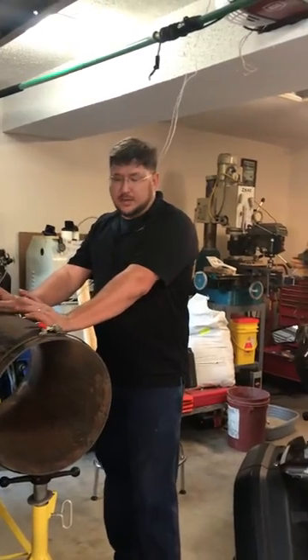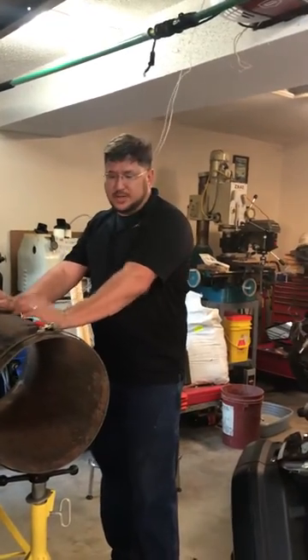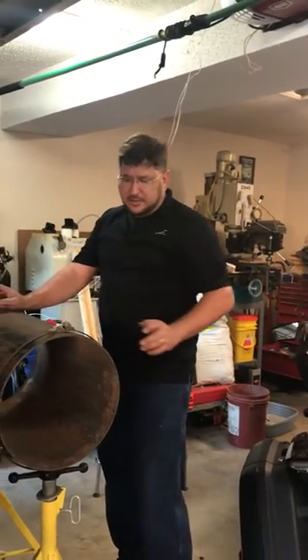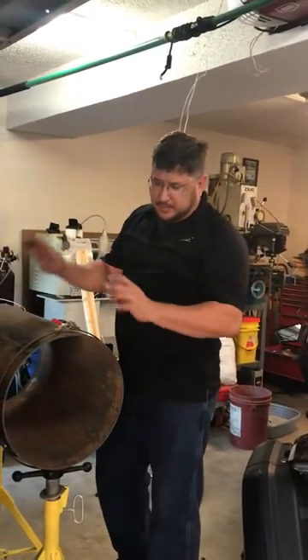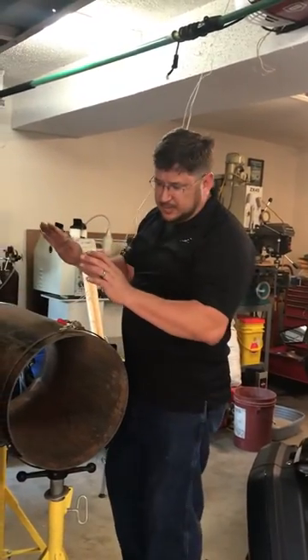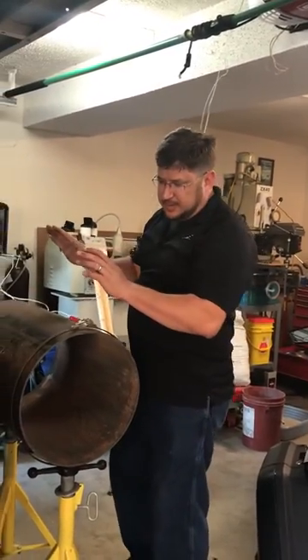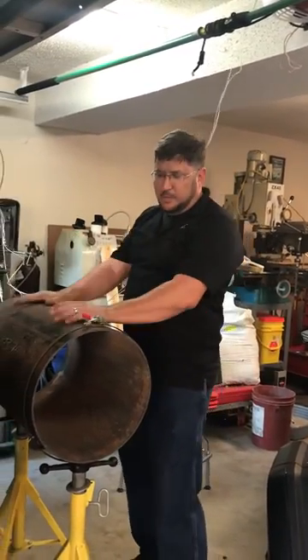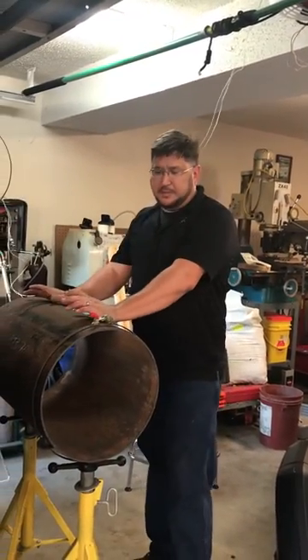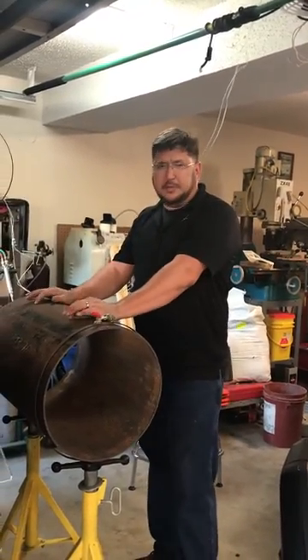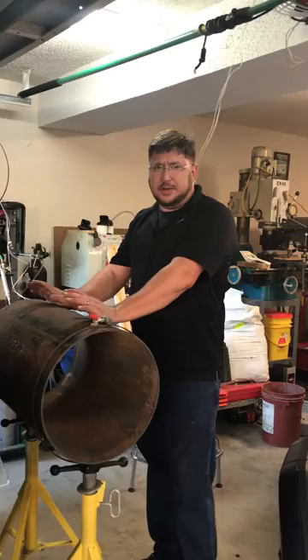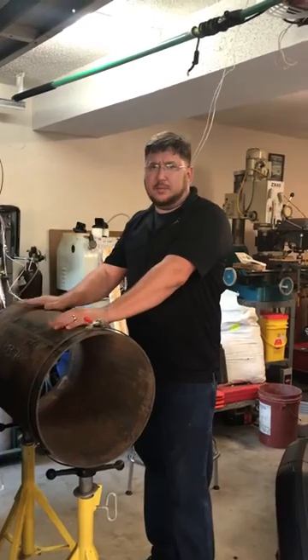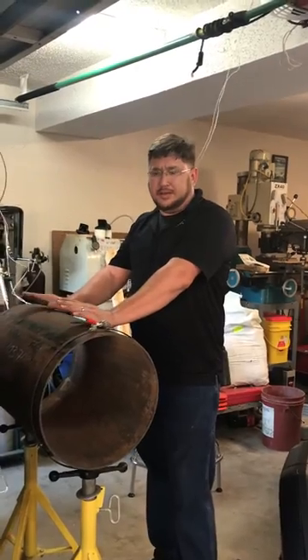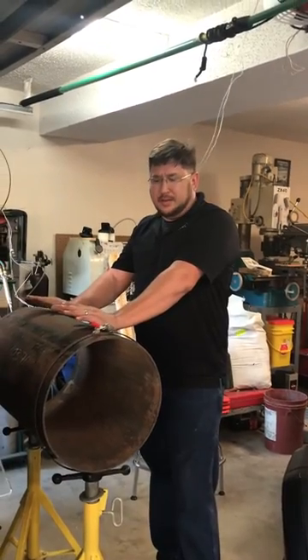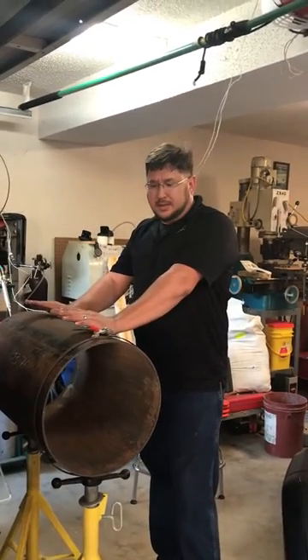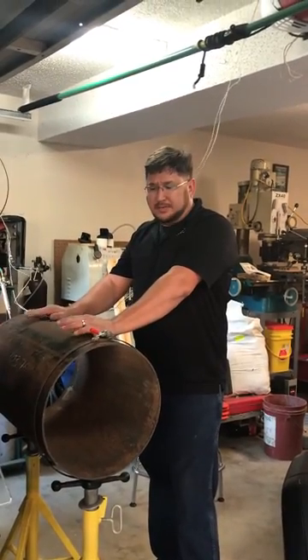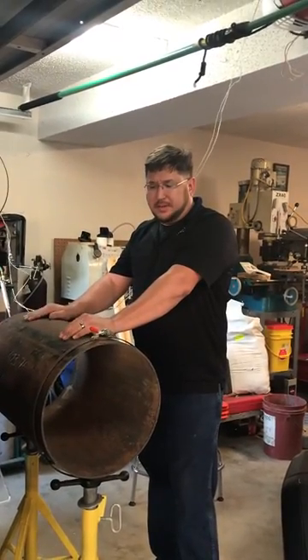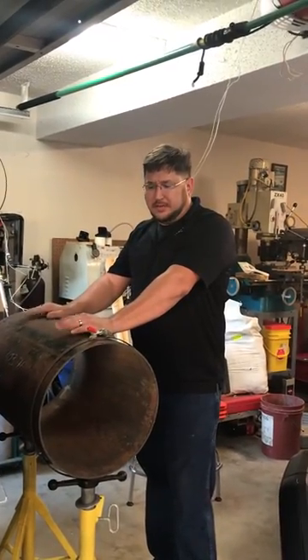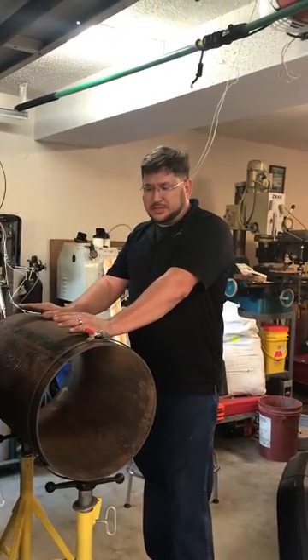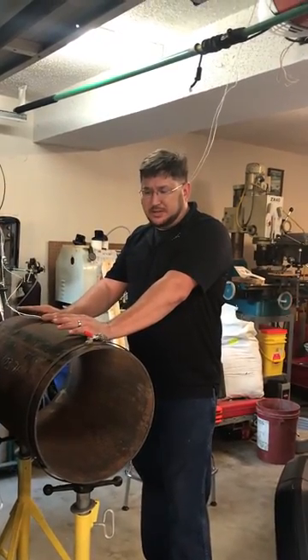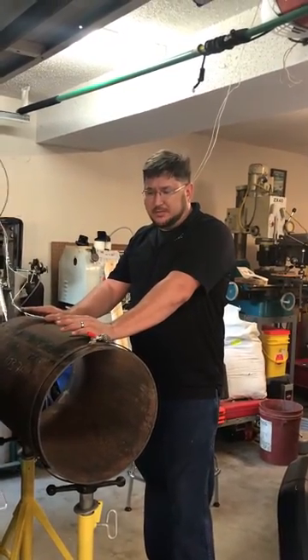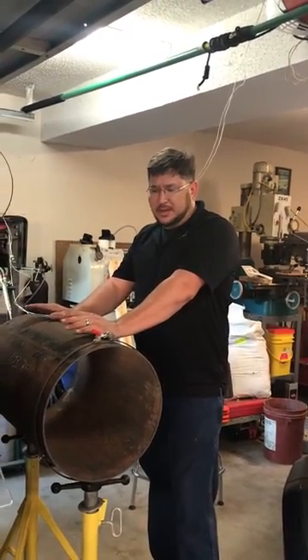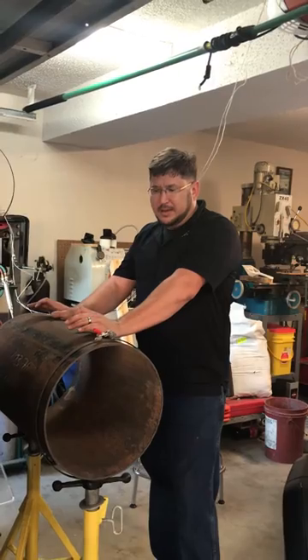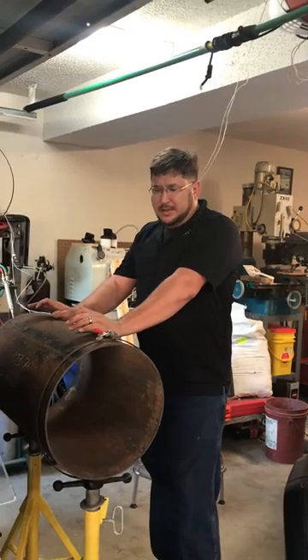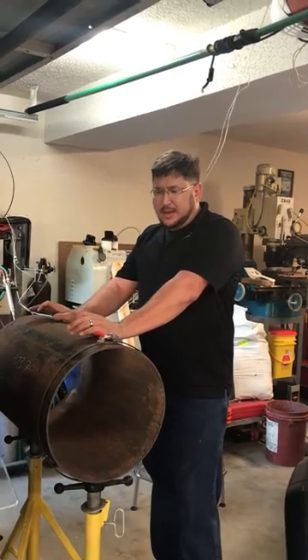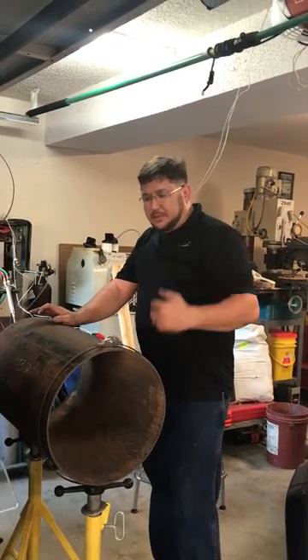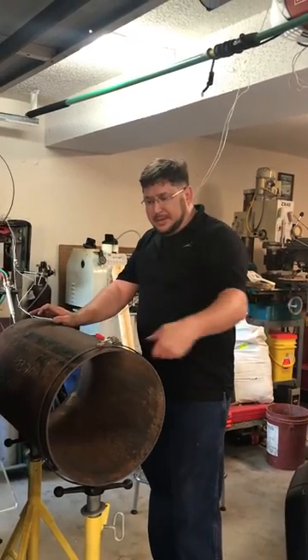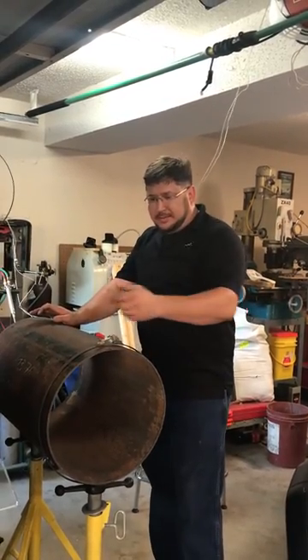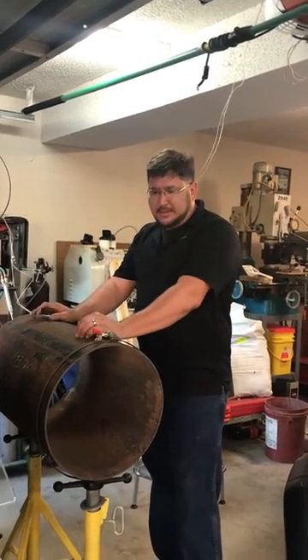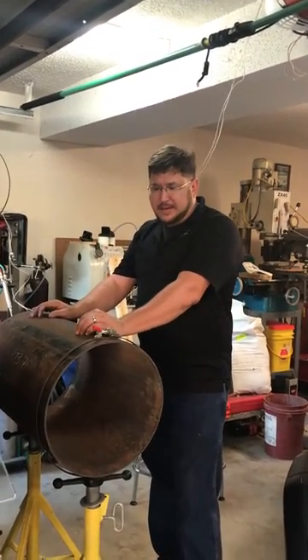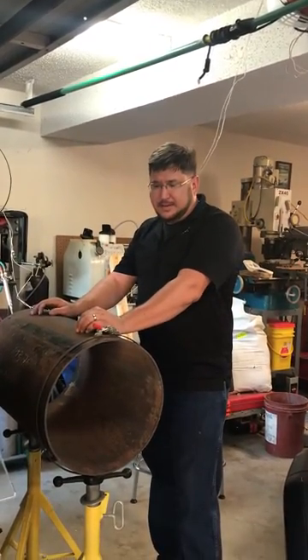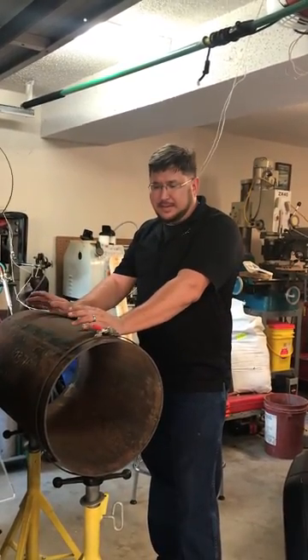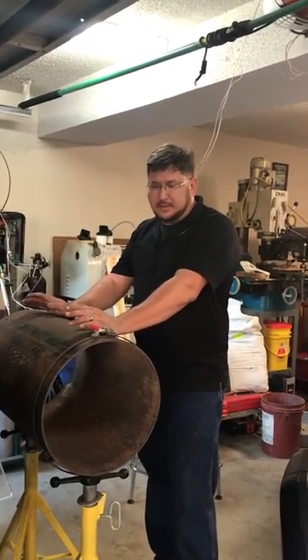I just wanted to share a little tip. It won't be my first barbecue pit and it won't be the last that's going to be this size. So I was trying to think of a way that I could make repeat cuts and not take as long.